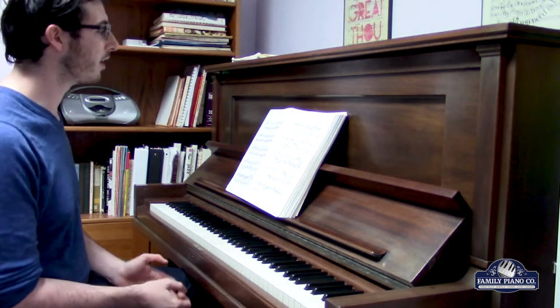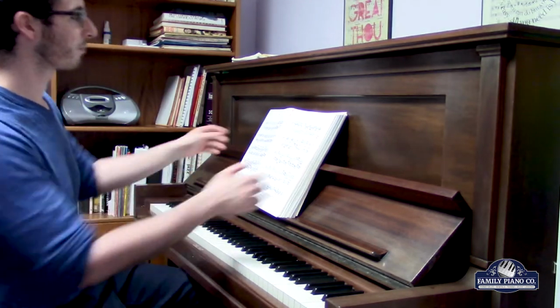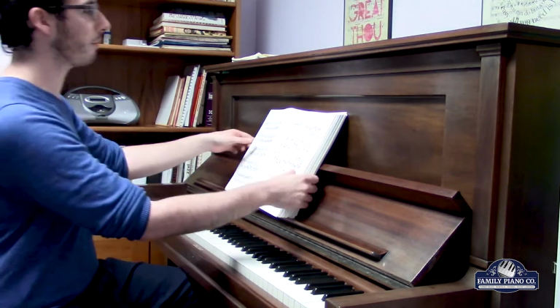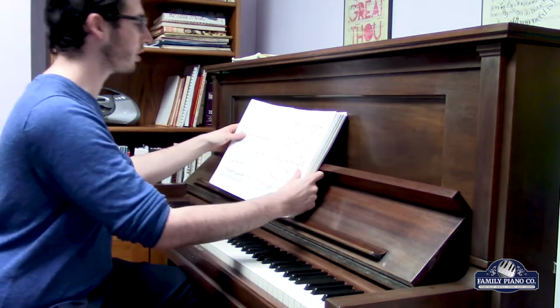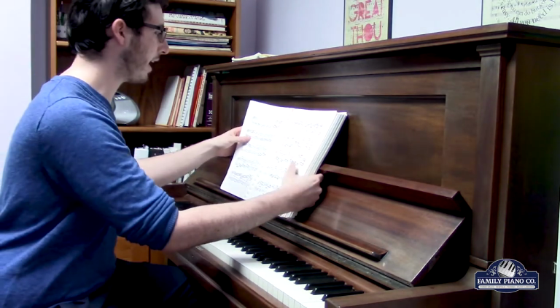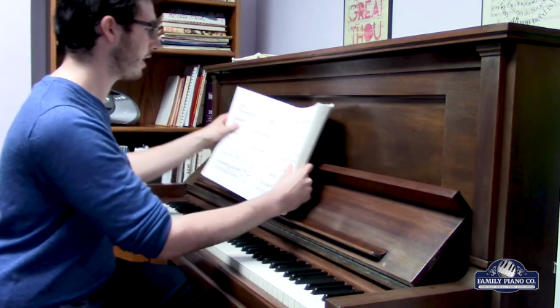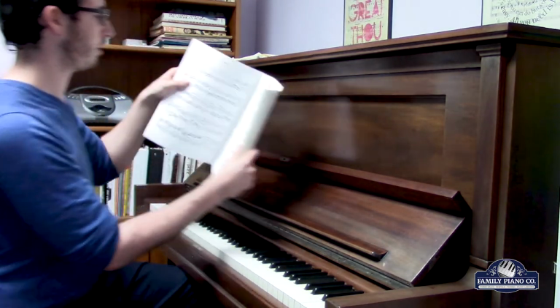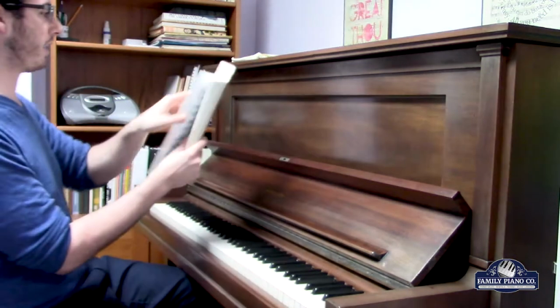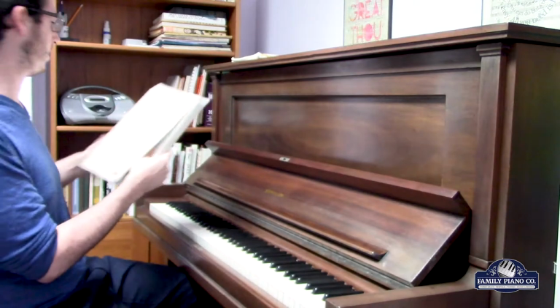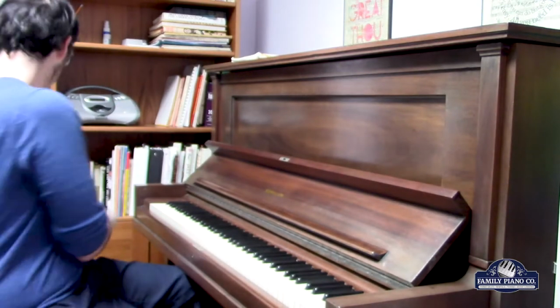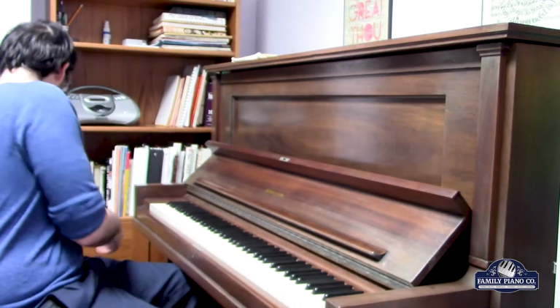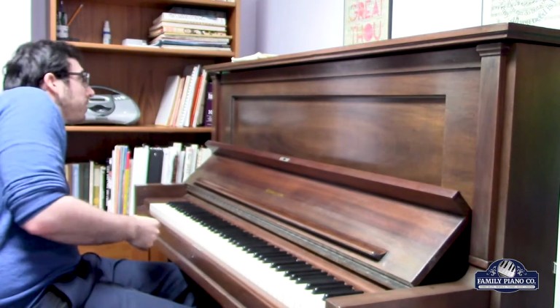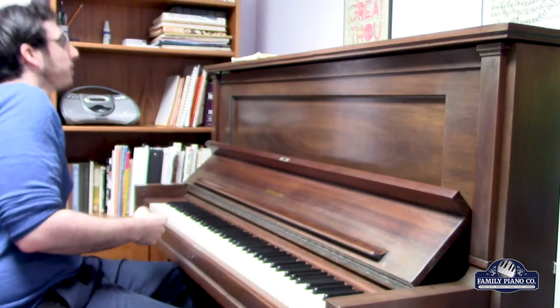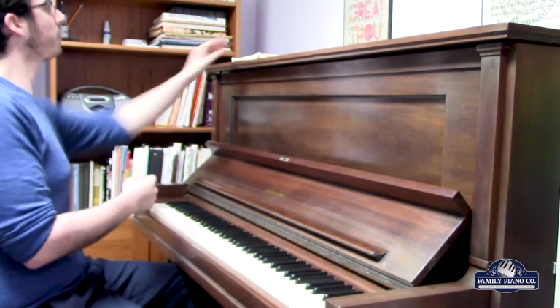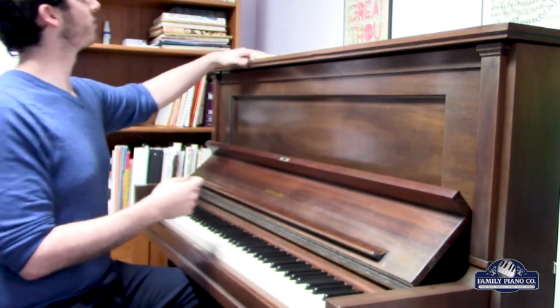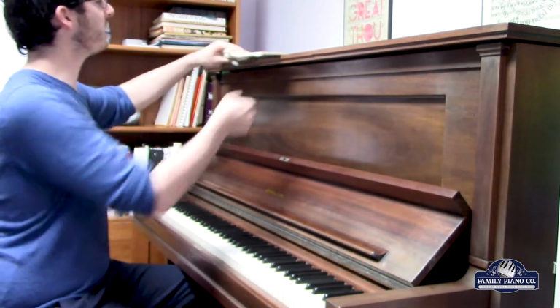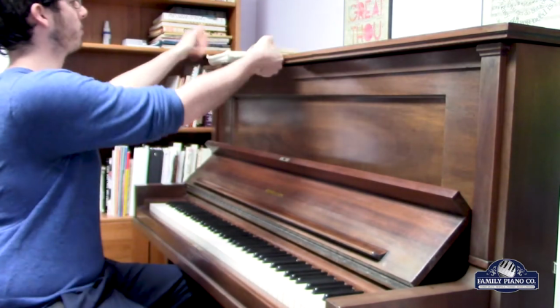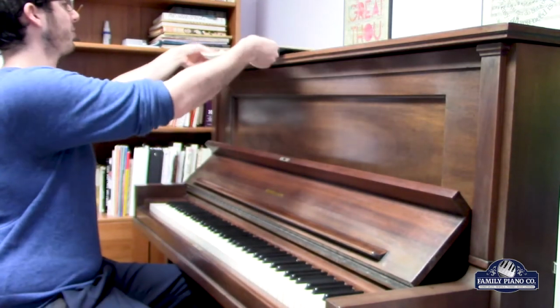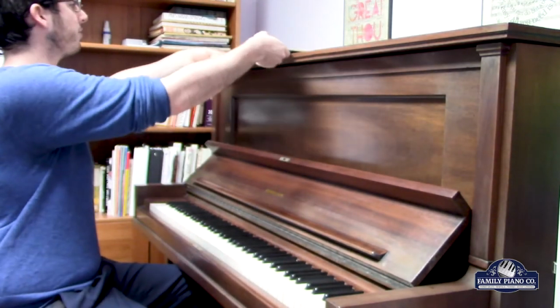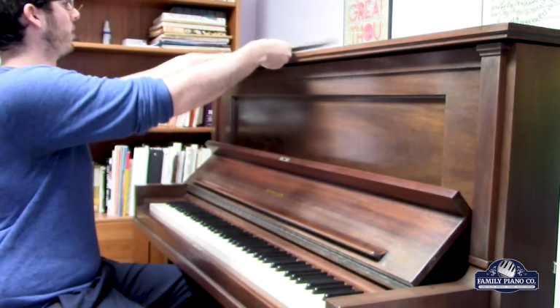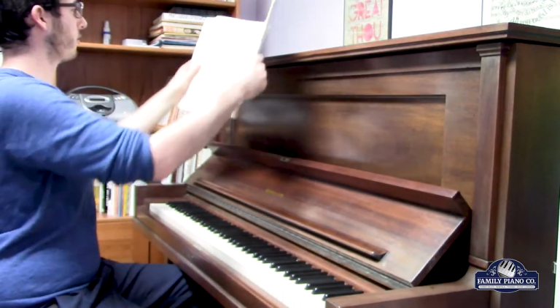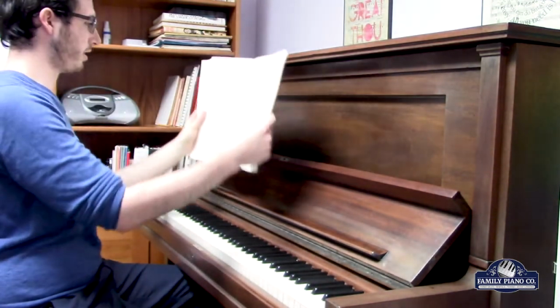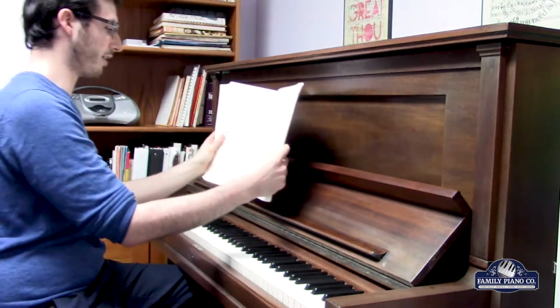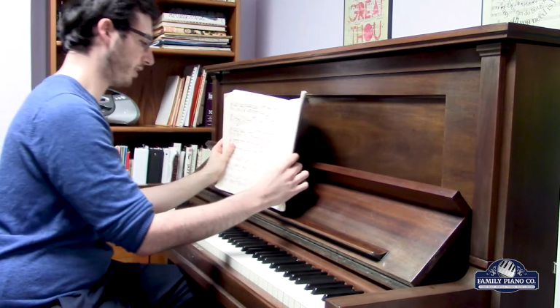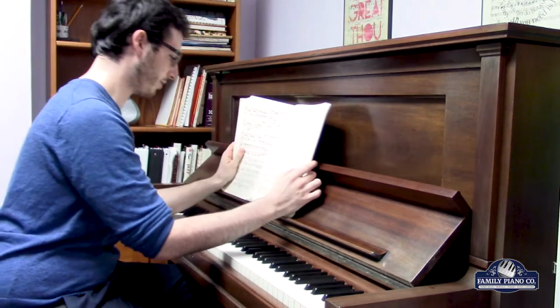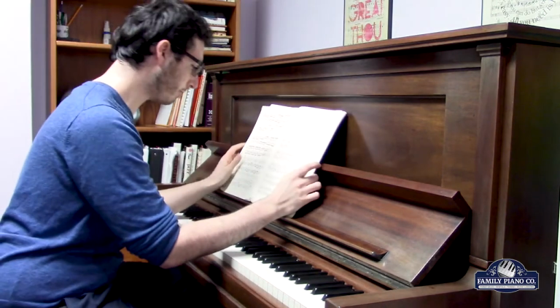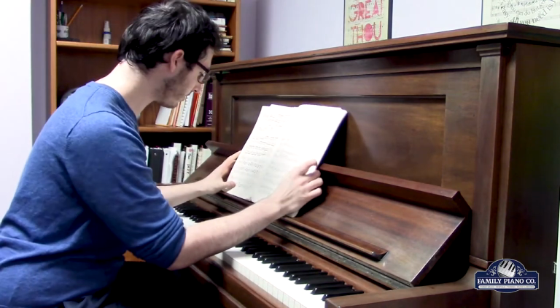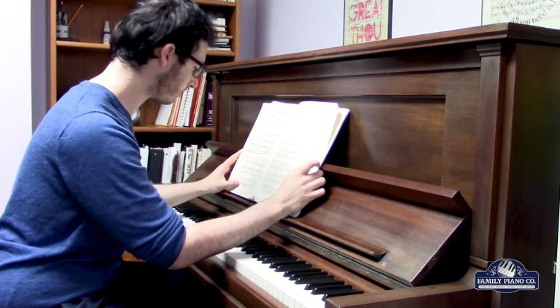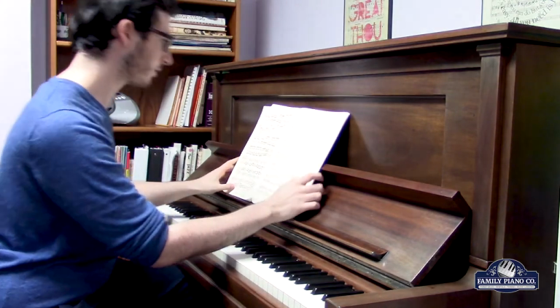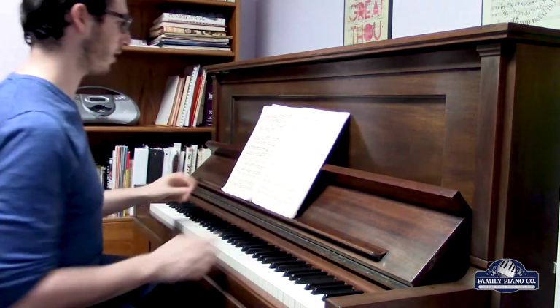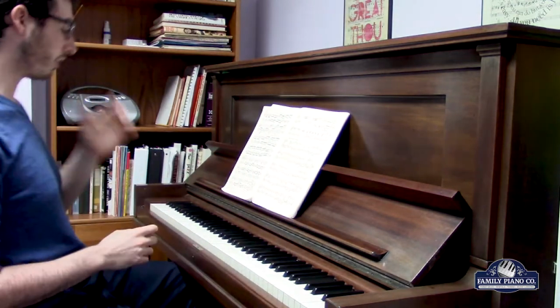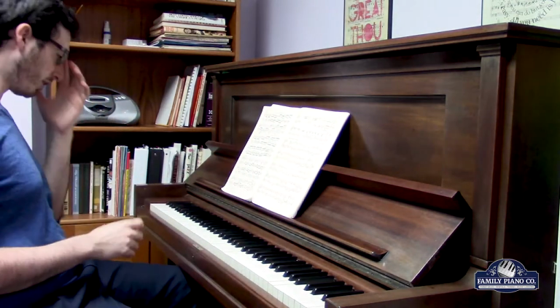I'm going to go ahead and play some Beethoven for you, to give you another idea of how this piano sounds.